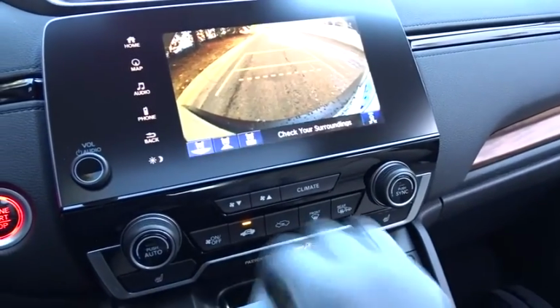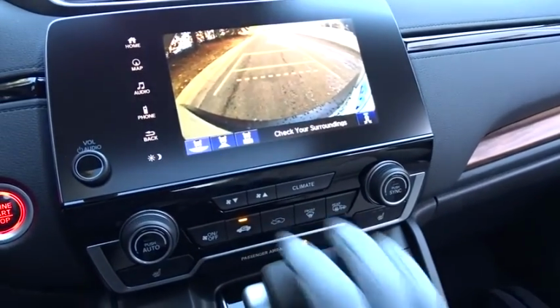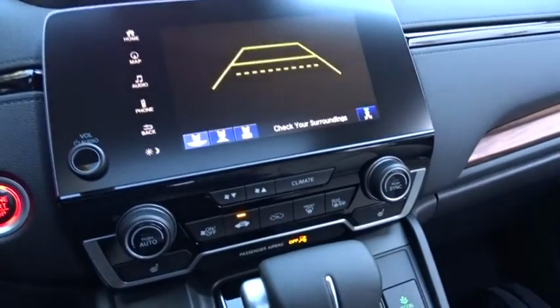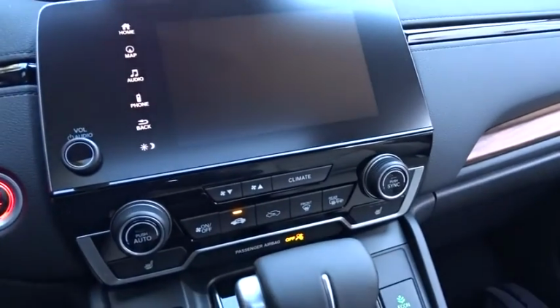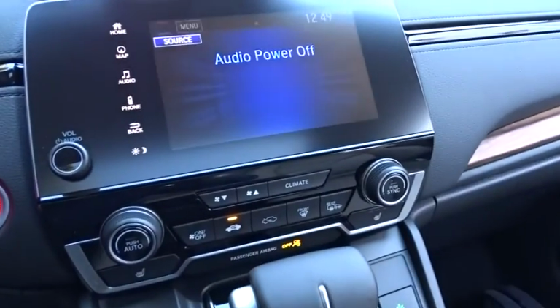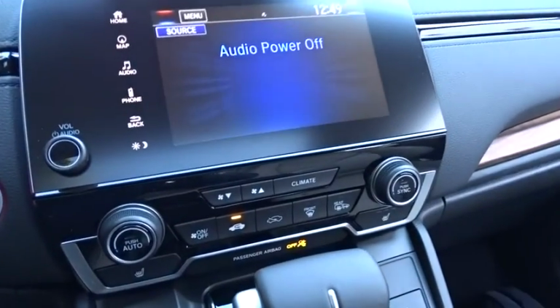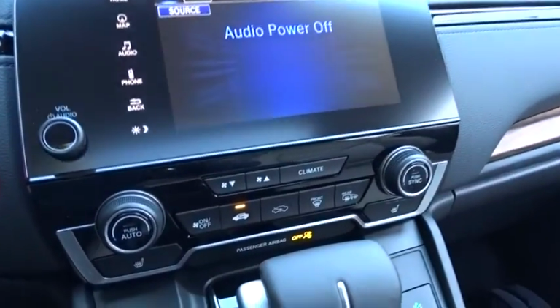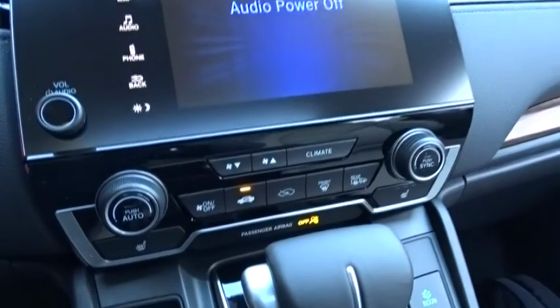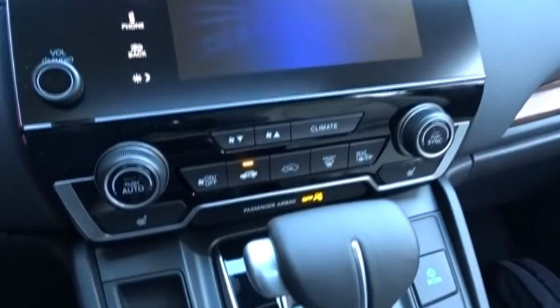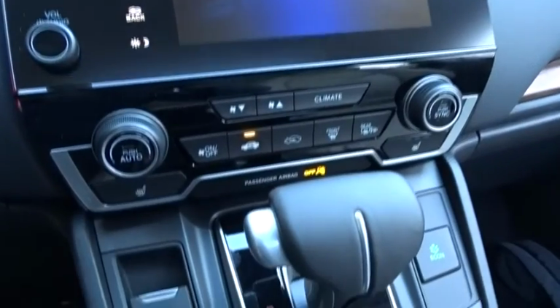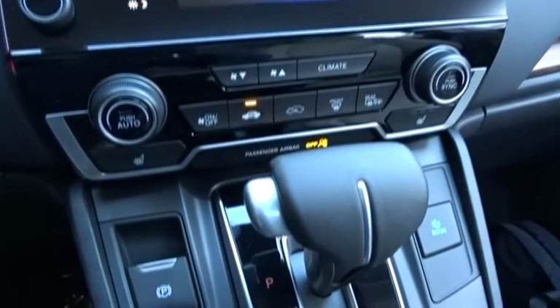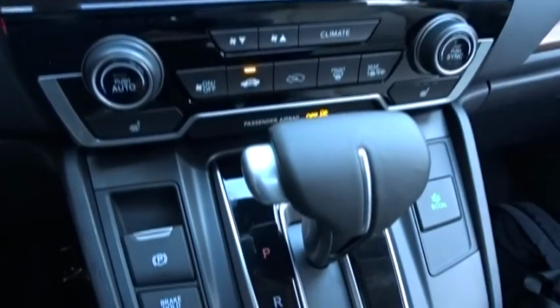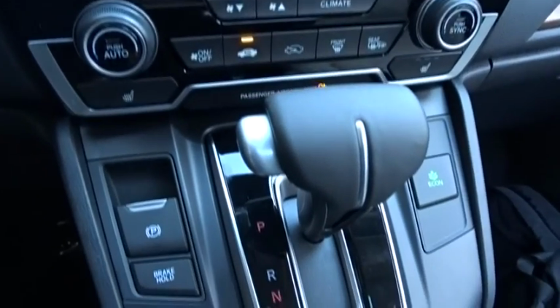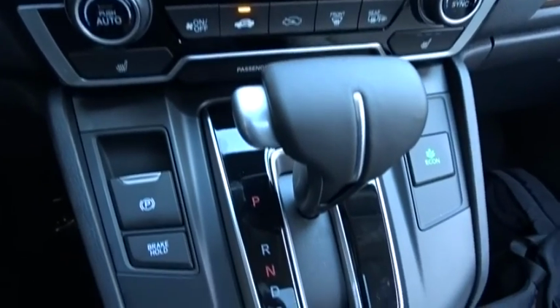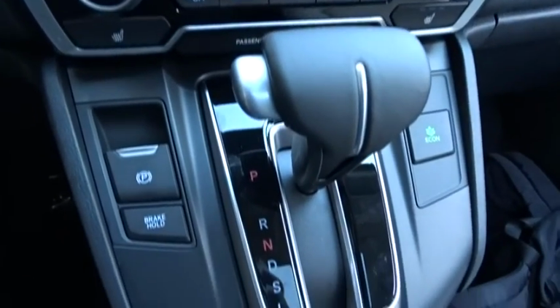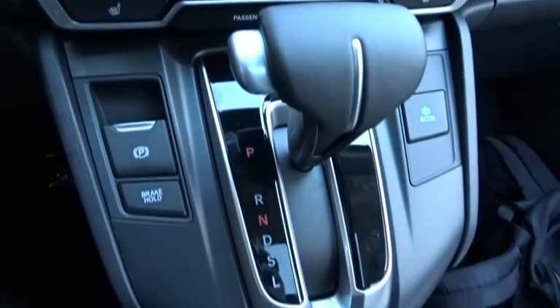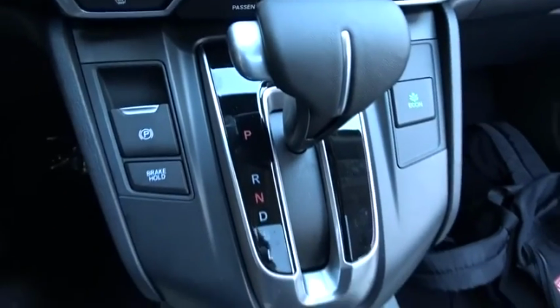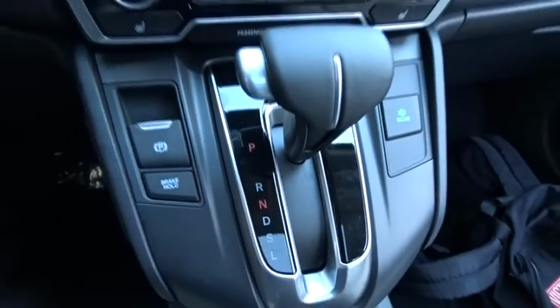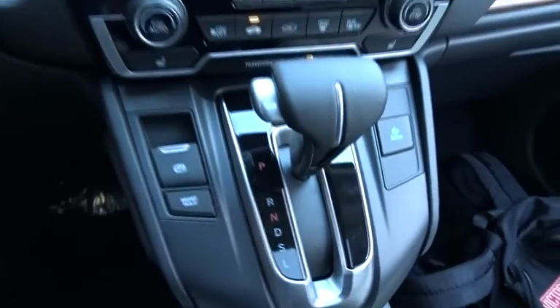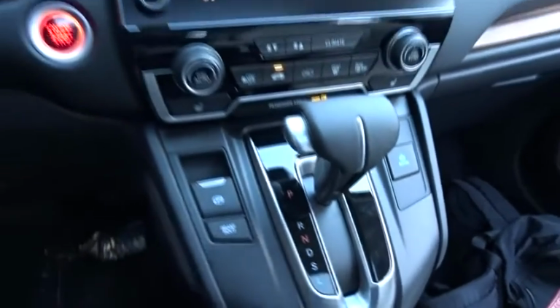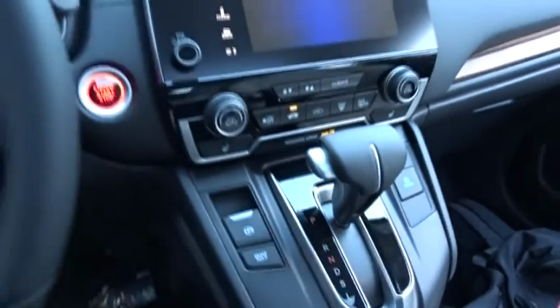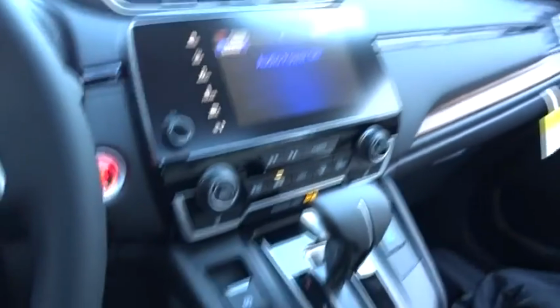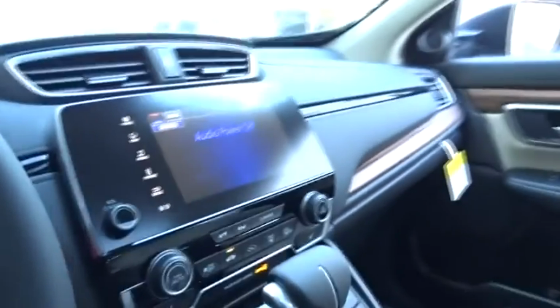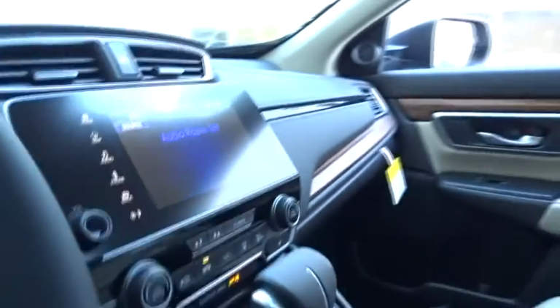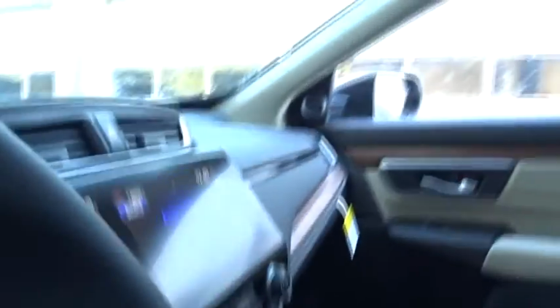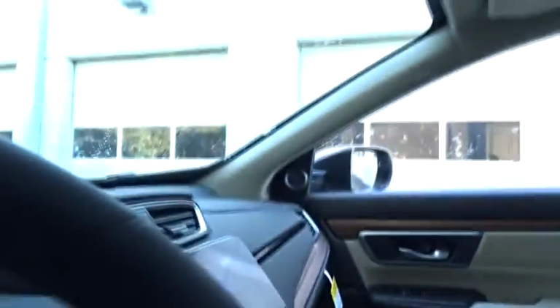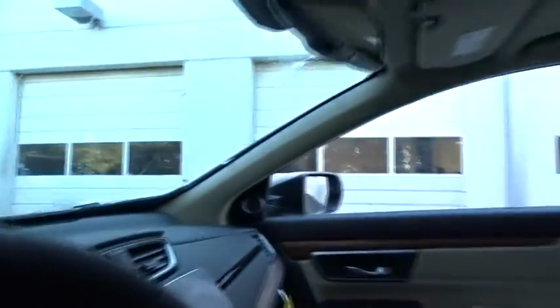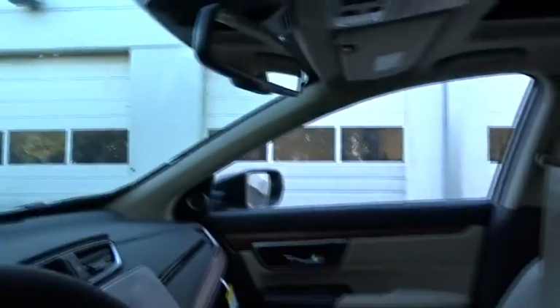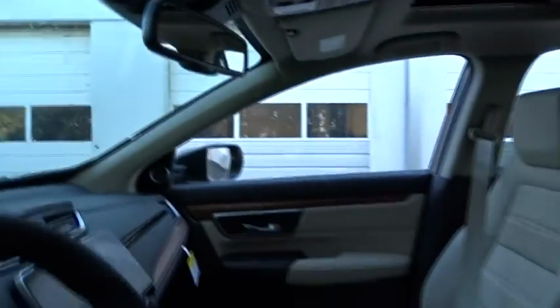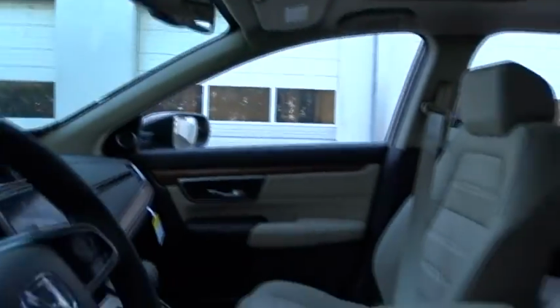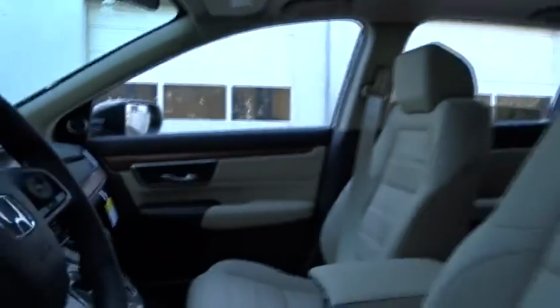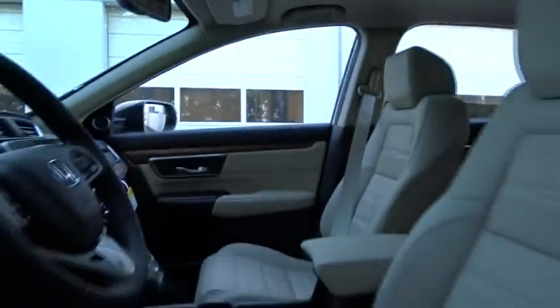Fog lights, trip computer, heated front seats, brake assist, power moonroof. Drive away with a great deal on this vehicle — call or stop in today.